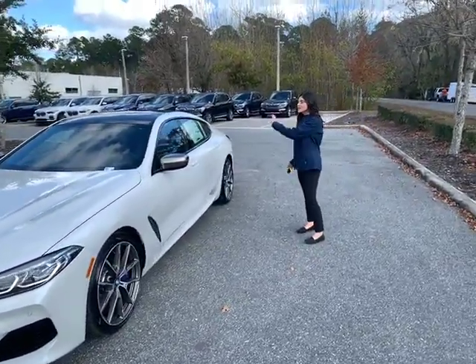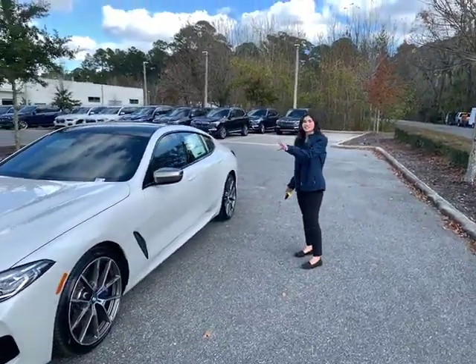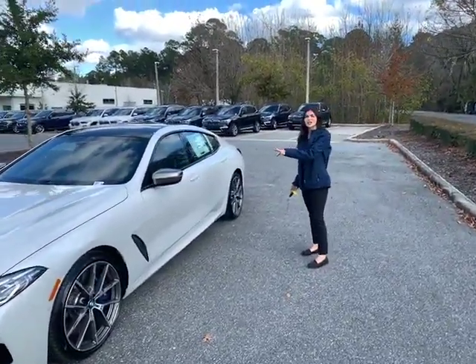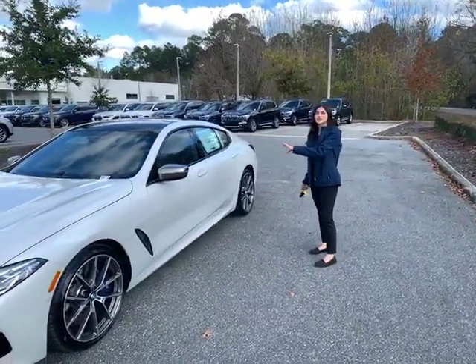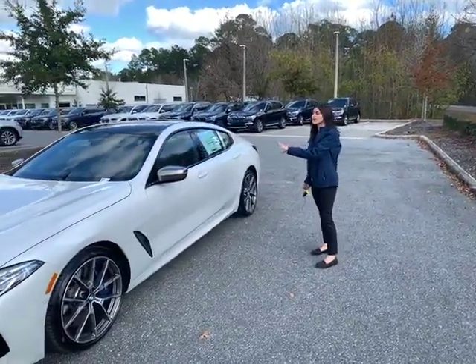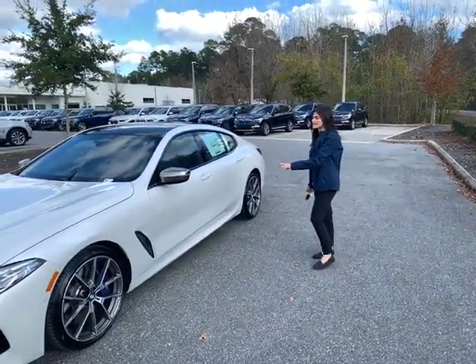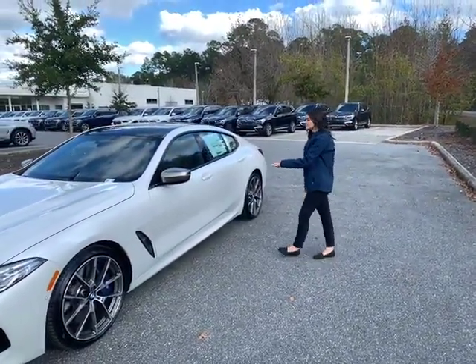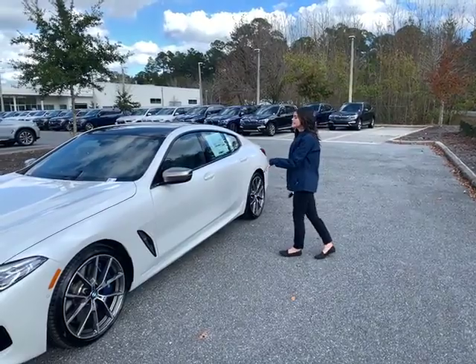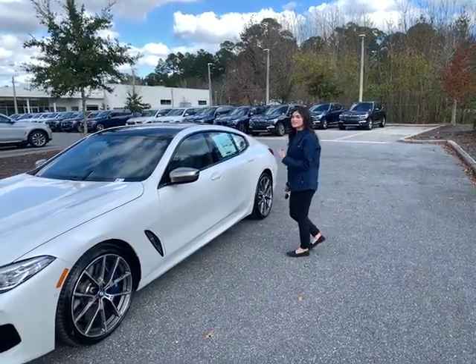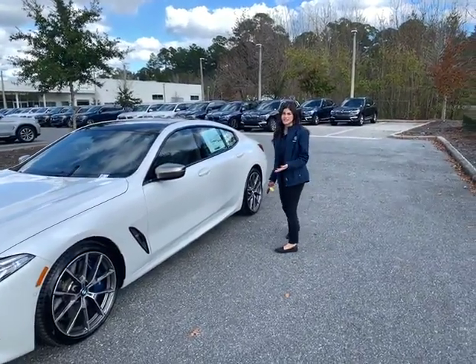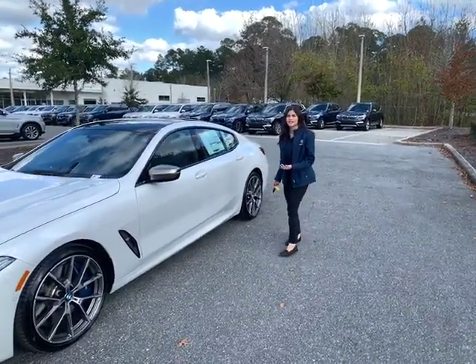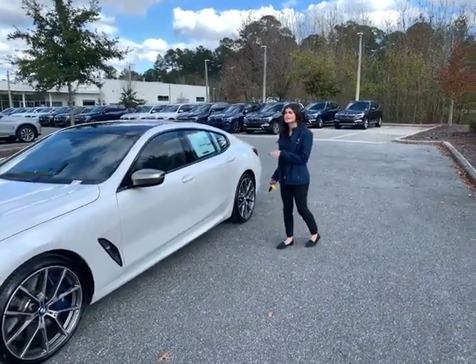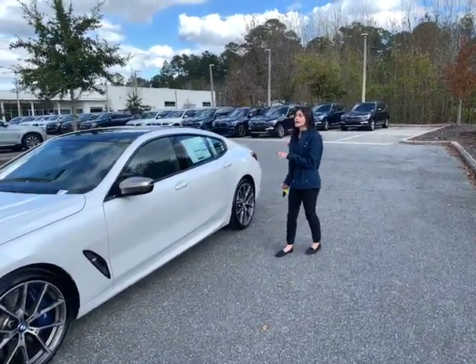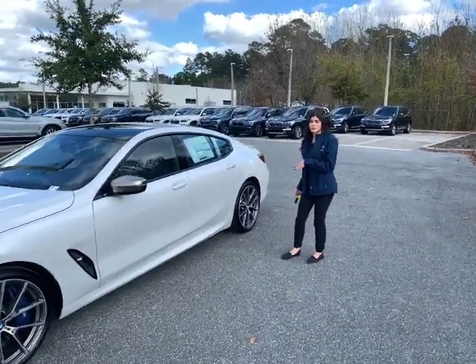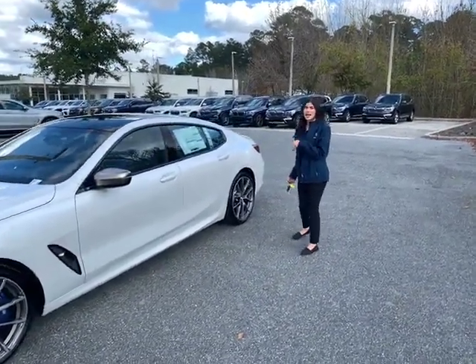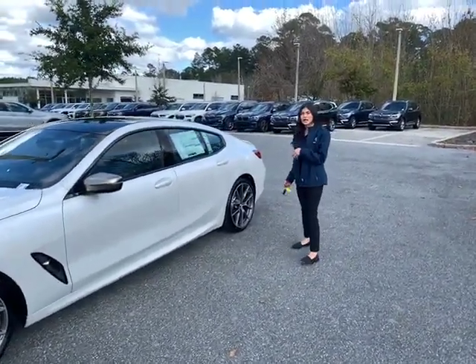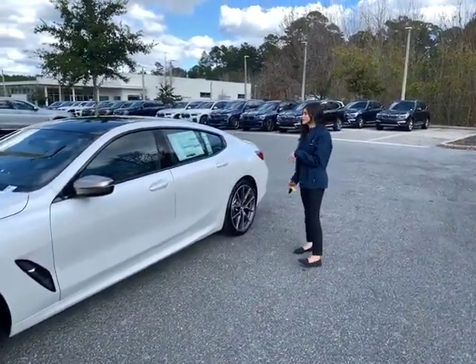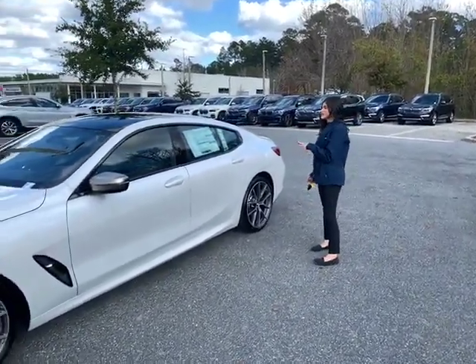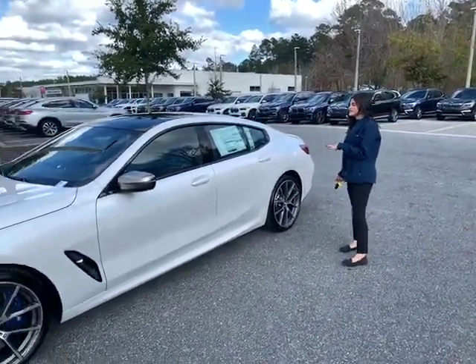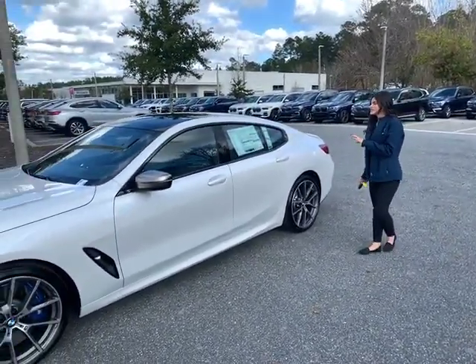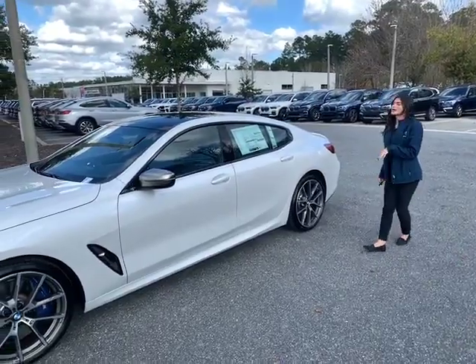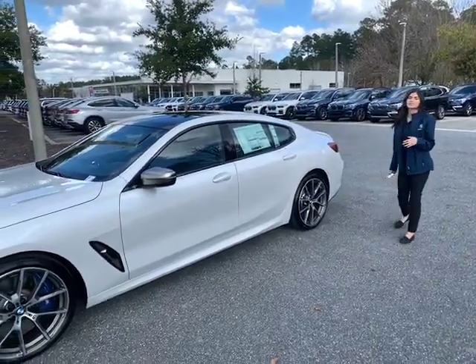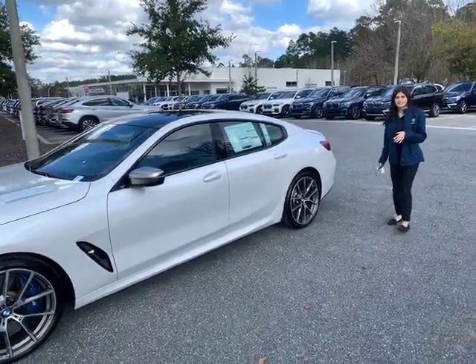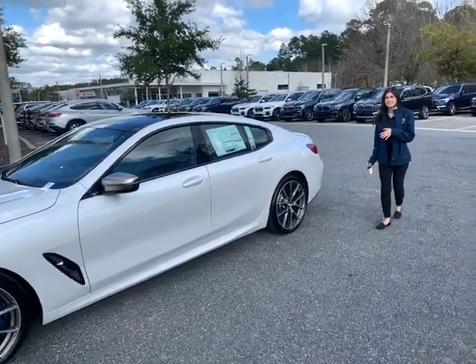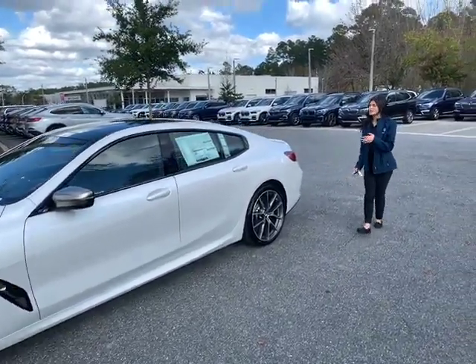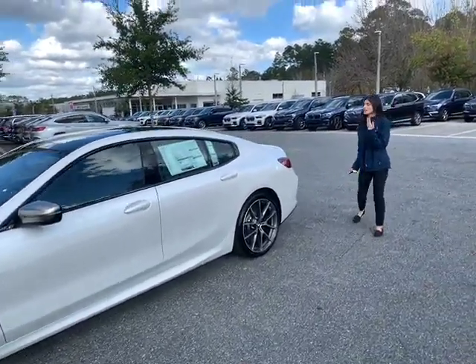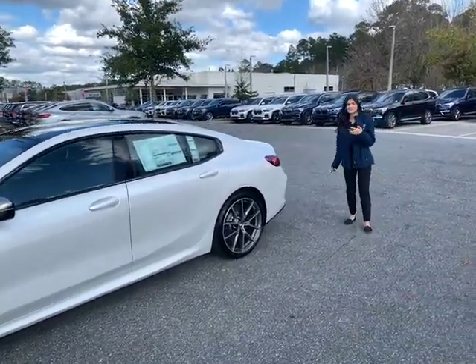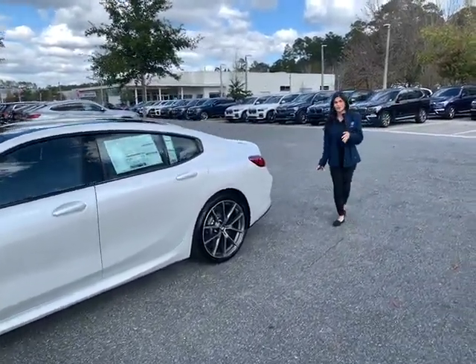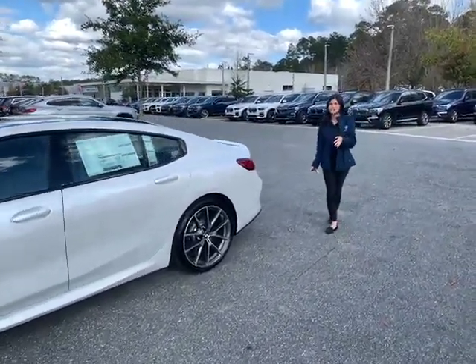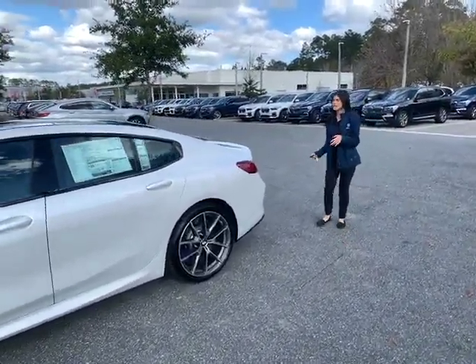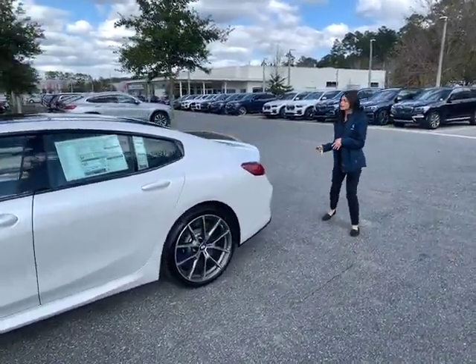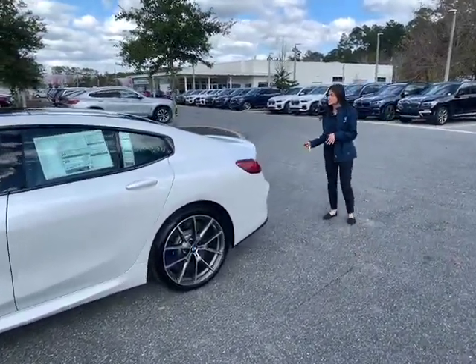The exterior color is mineral white metallic as you can see, and the interior color is night blue slash black merino leather. This car comes with the driving assistant package, the driving assistant pro package, and the comfort access package.